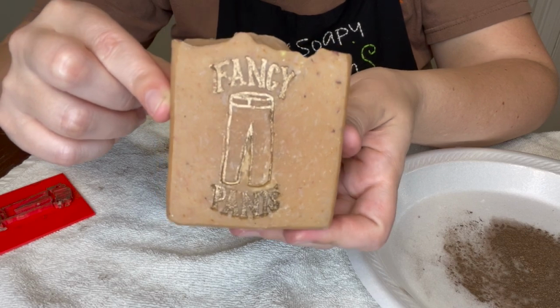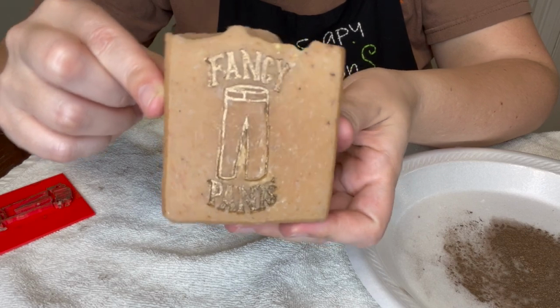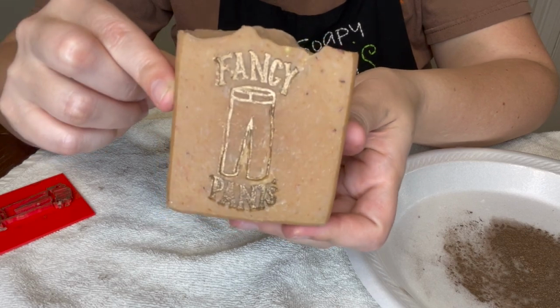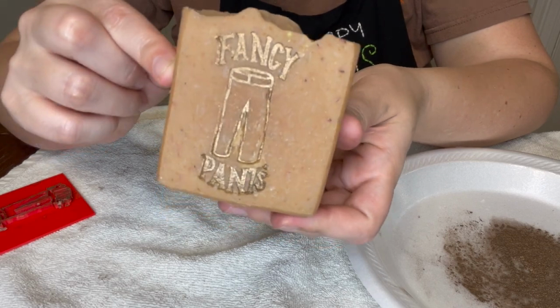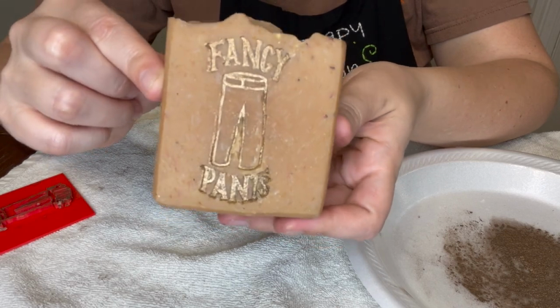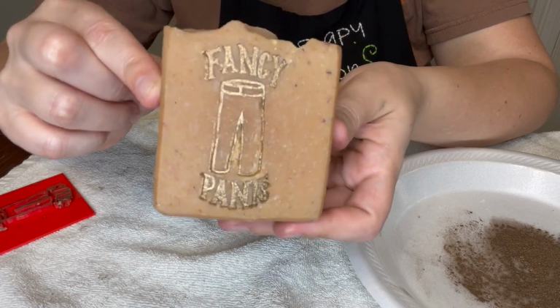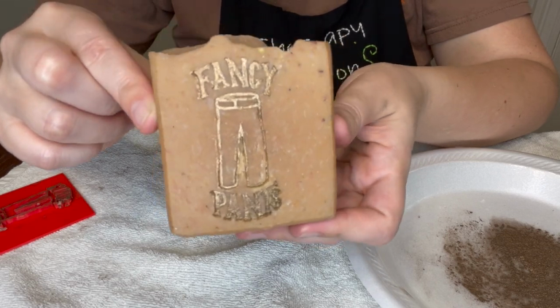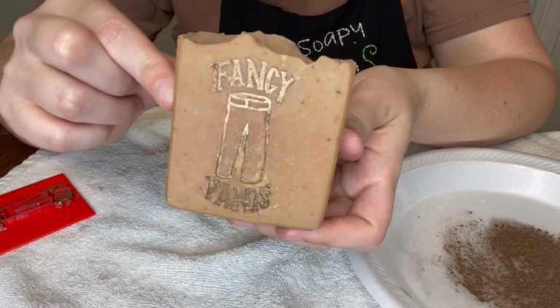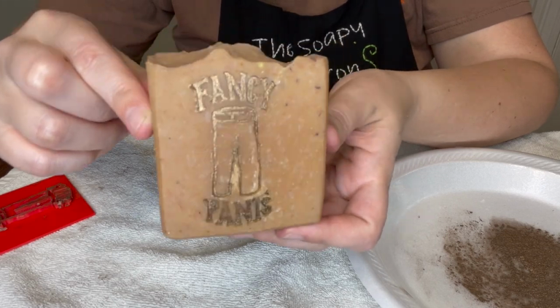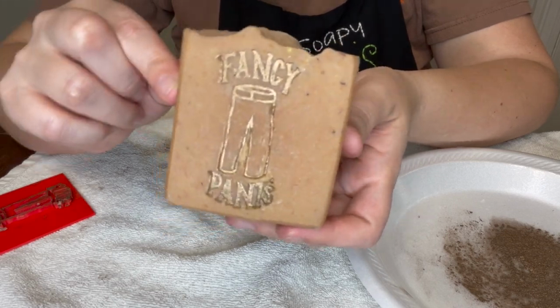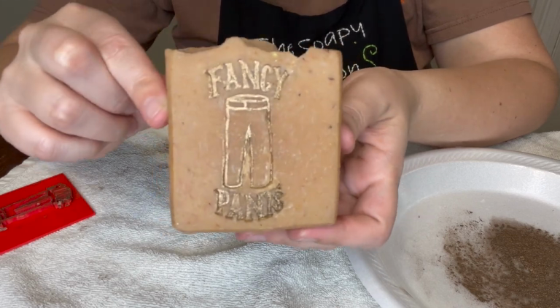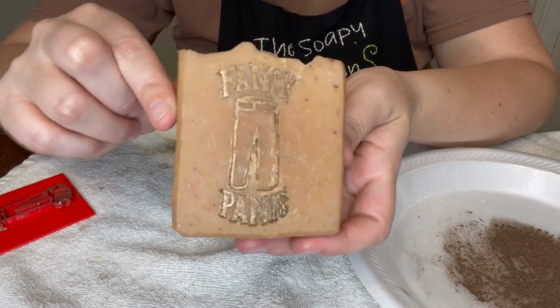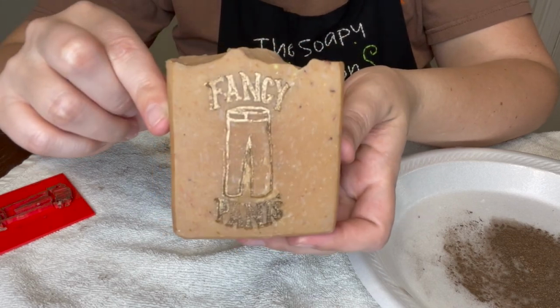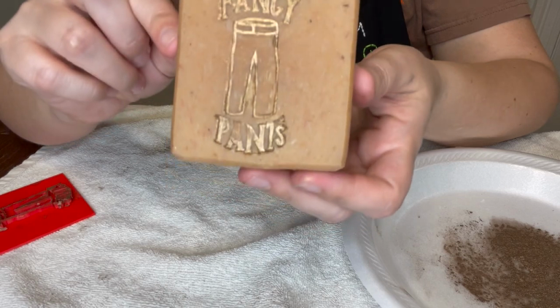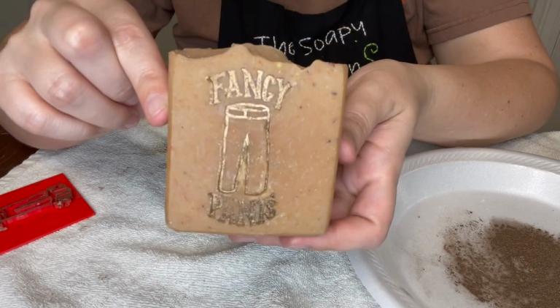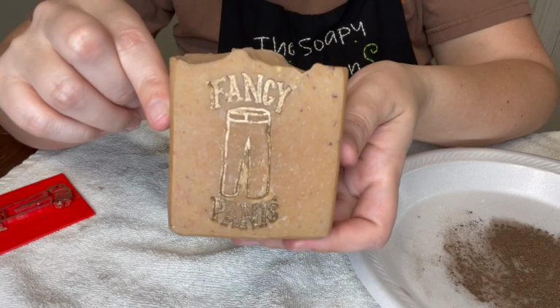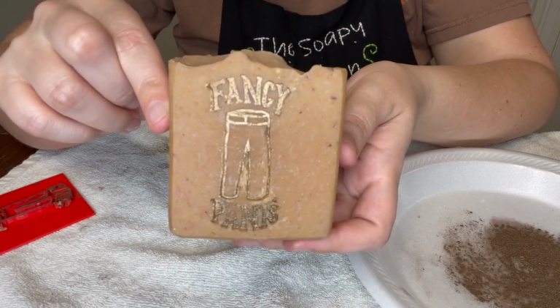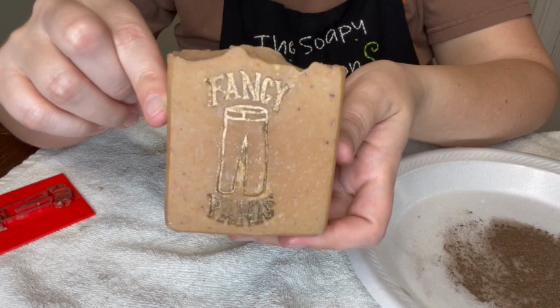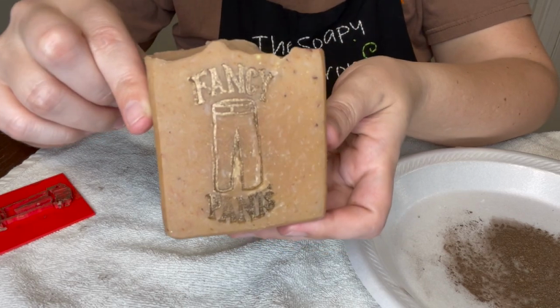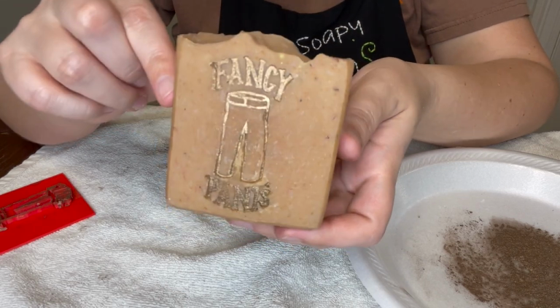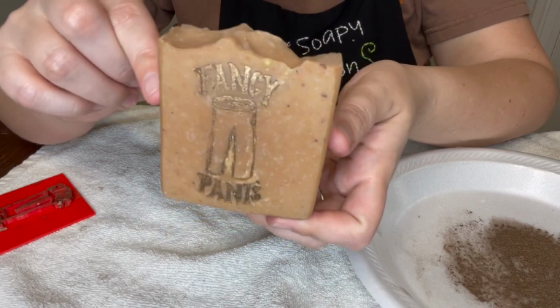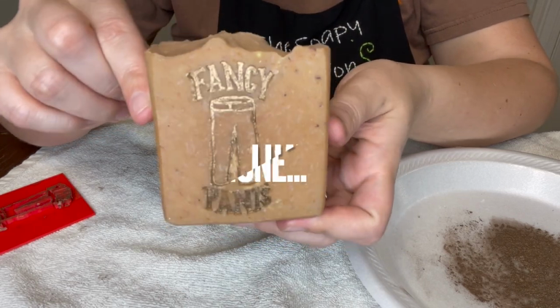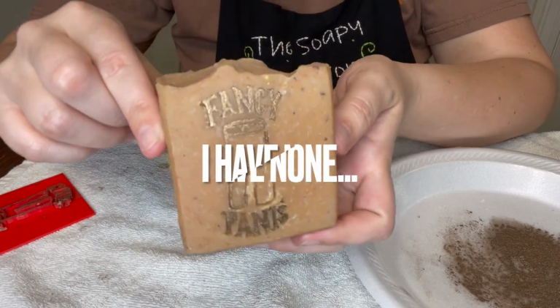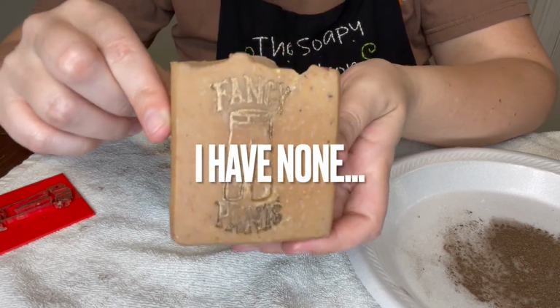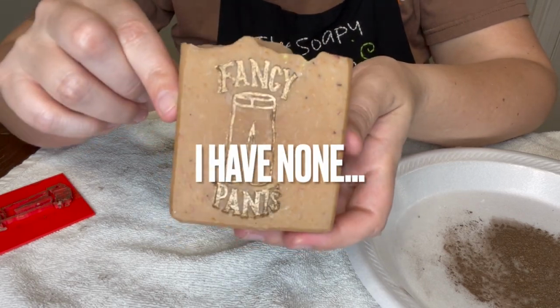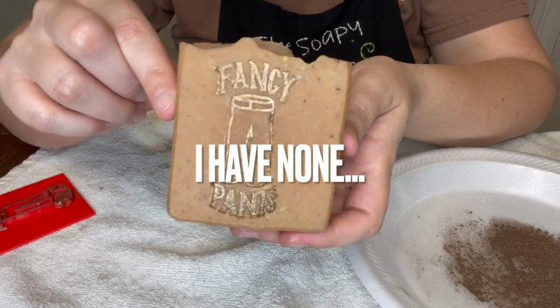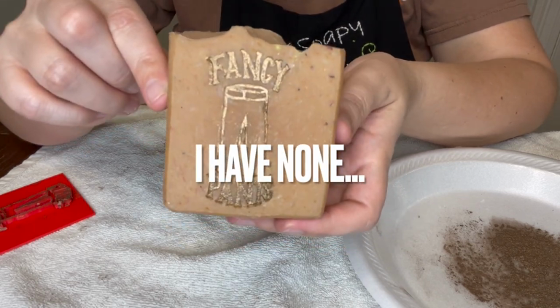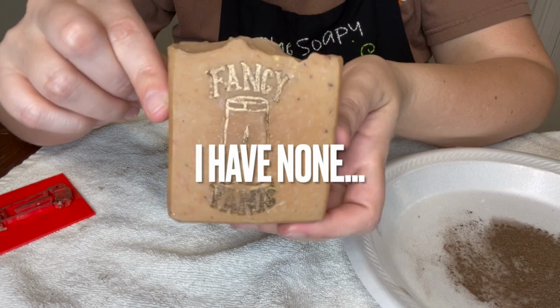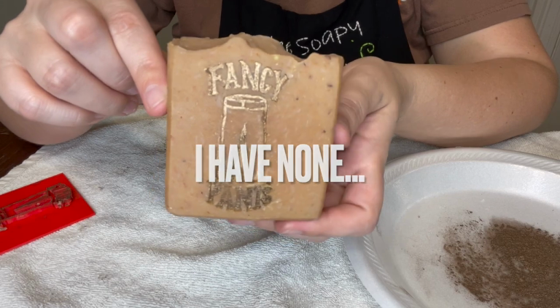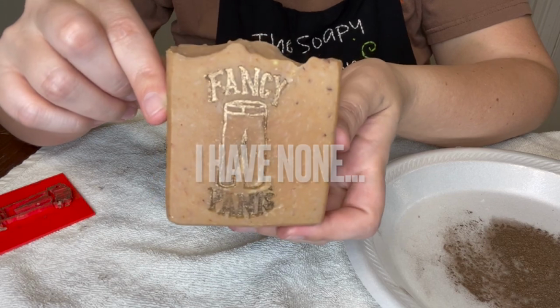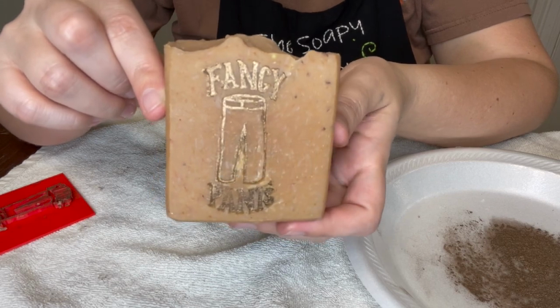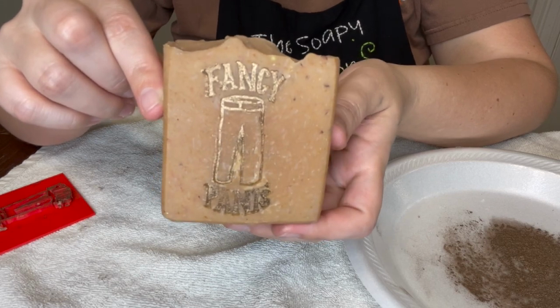If you want to get your hands on this fancy pants soap that I know Denise is going to absolutely love, it's in the Etsy shop and you're welcome to purchase as many bars as I have available. Thanks for watching!